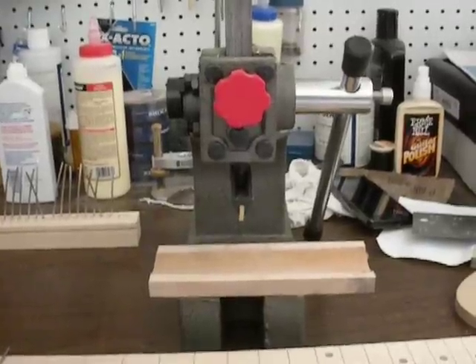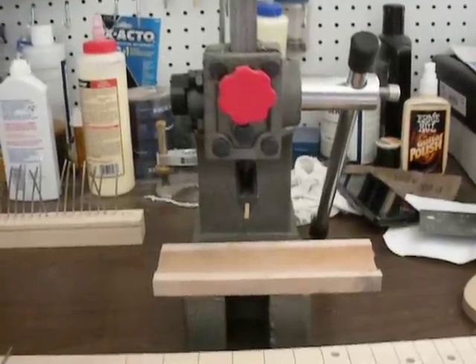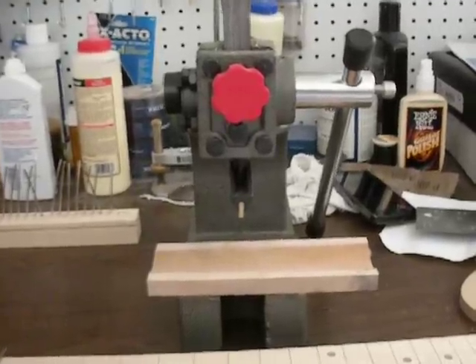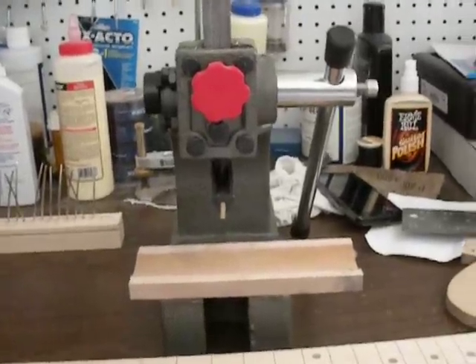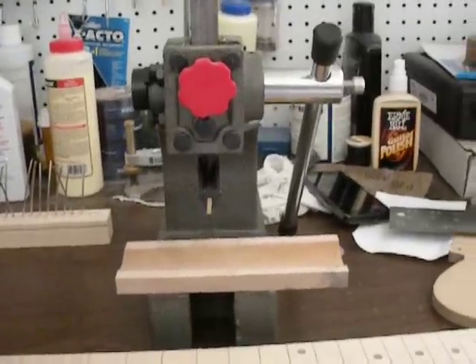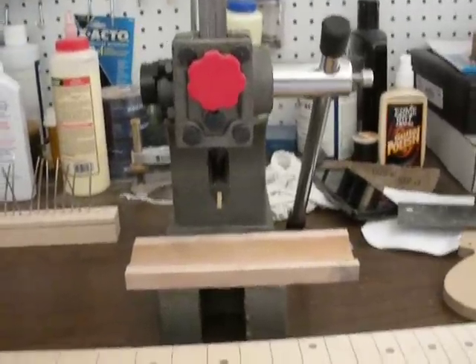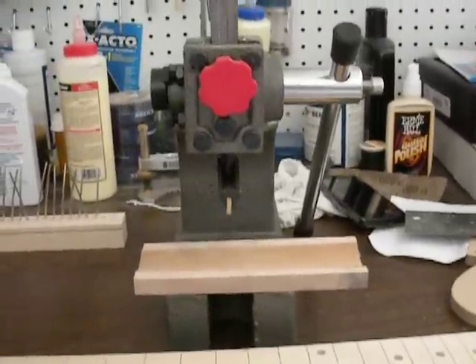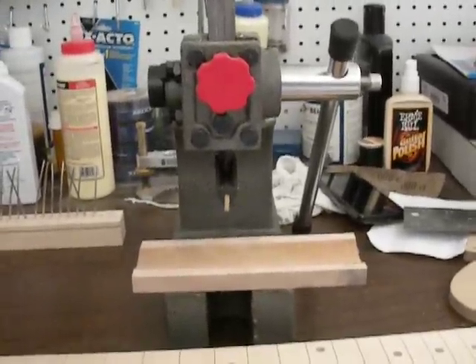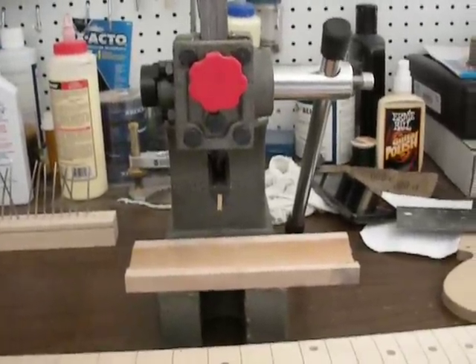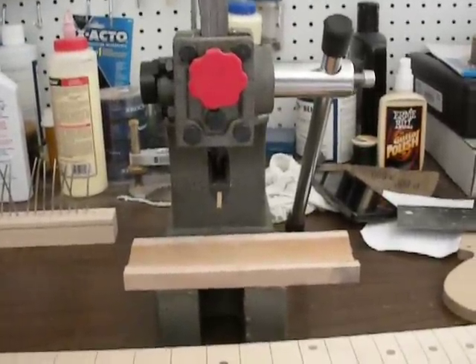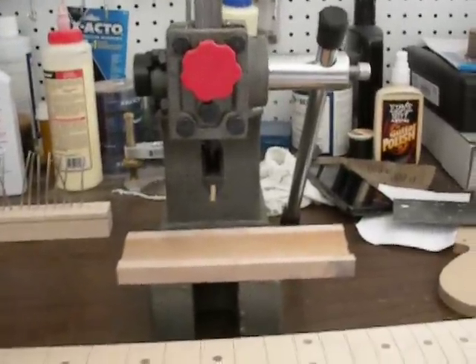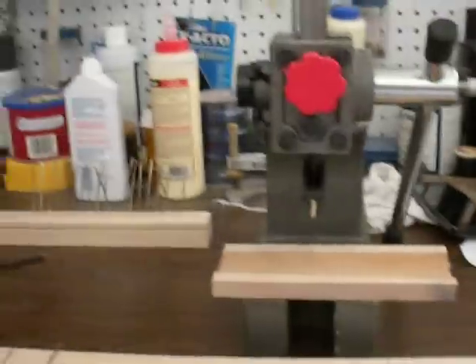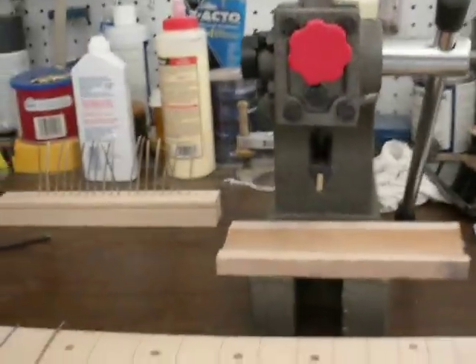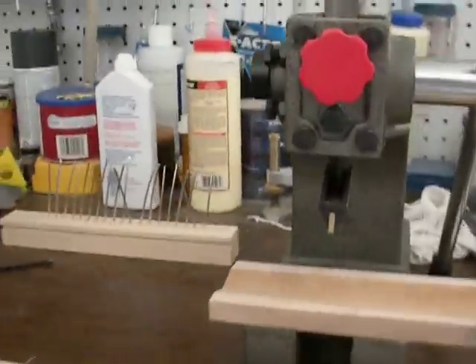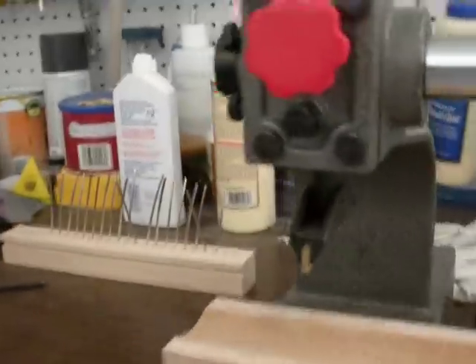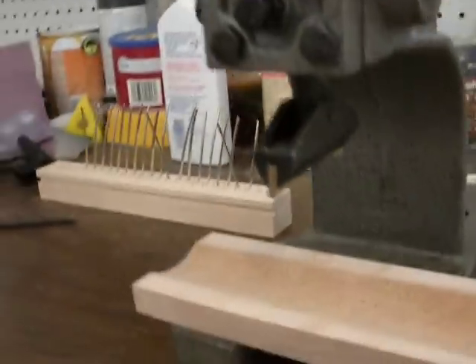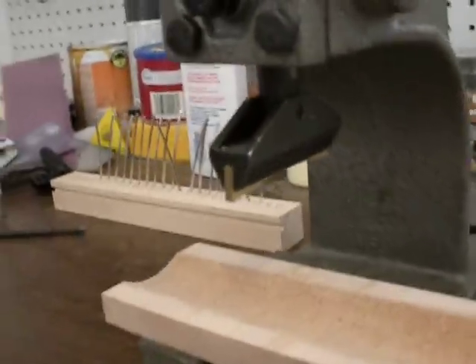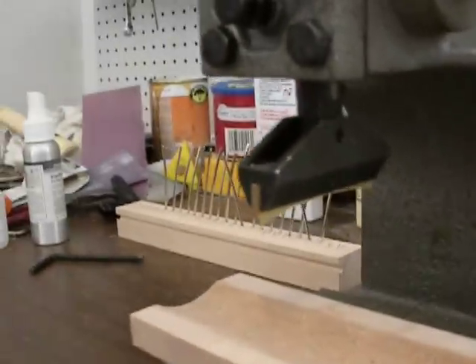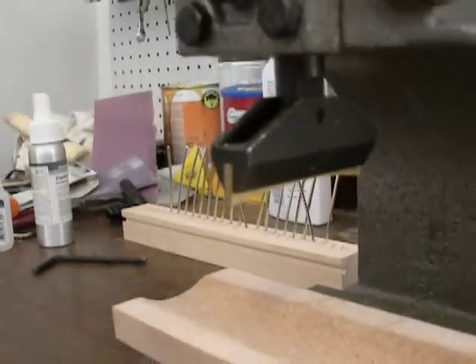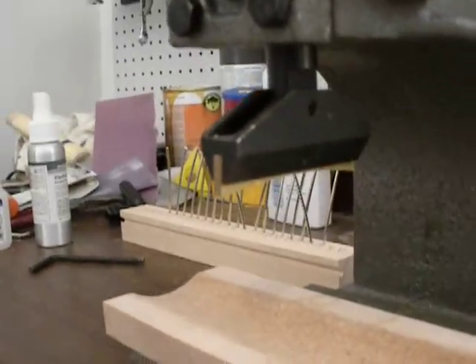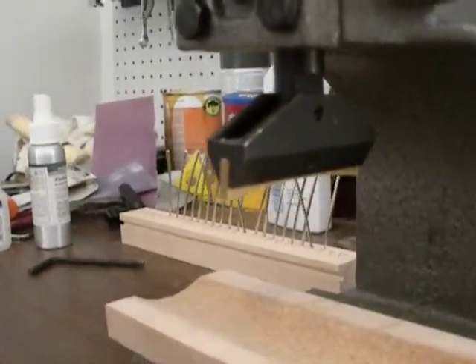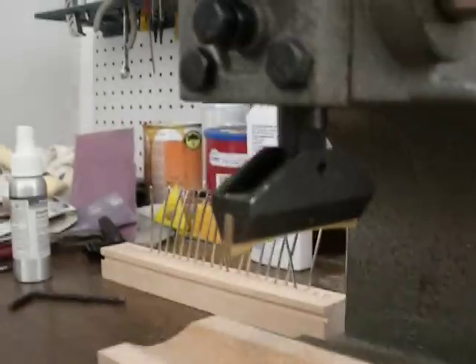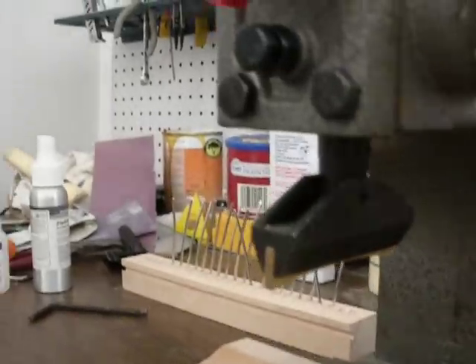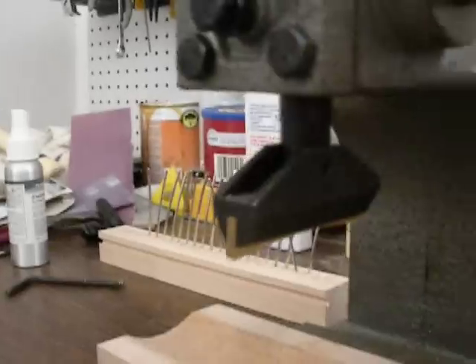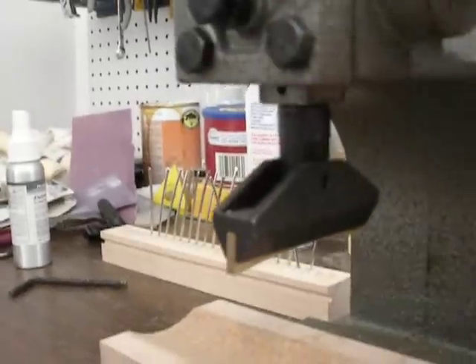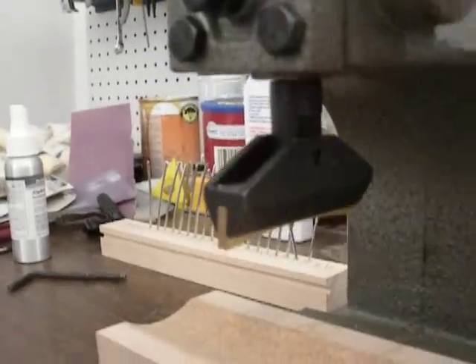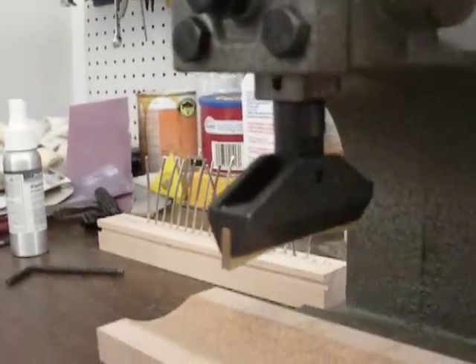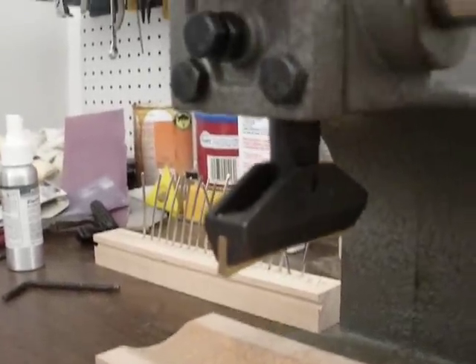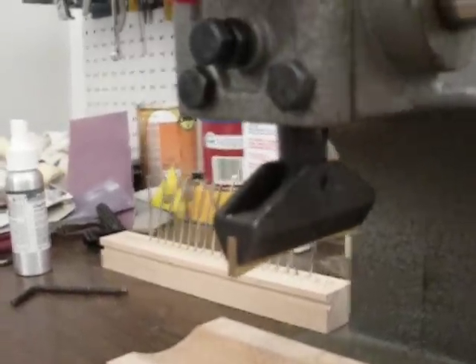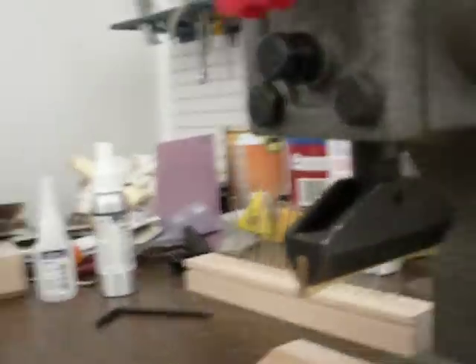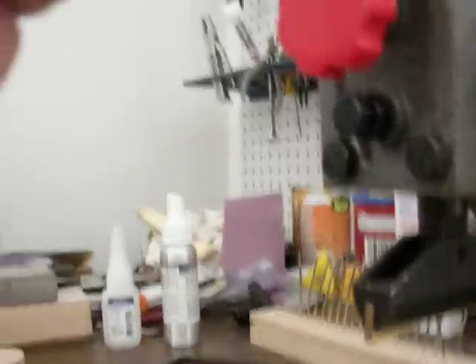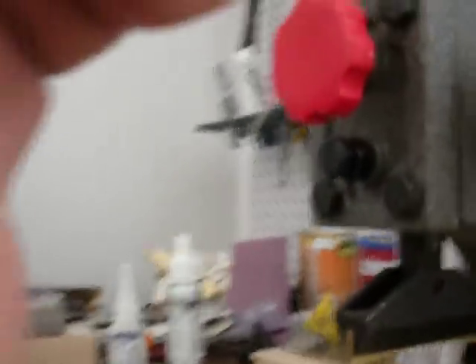Hey everyone. What I've got here is my half-ton arbor press from Harbor Freight — it costs about 30 bucks. What I've done is converted it using the StewMac arbor fret press caul here, and I'm going to show you how to press a fret in today.